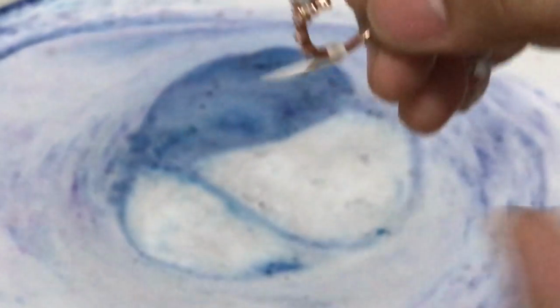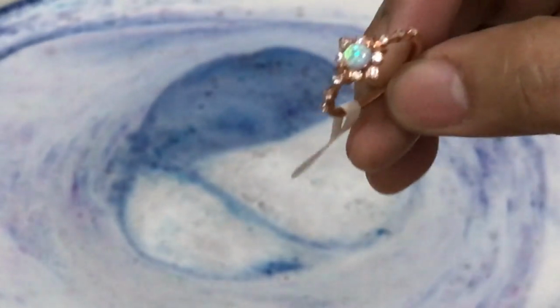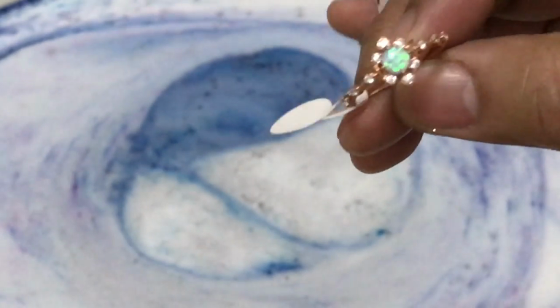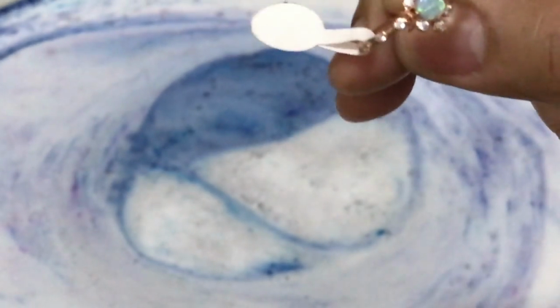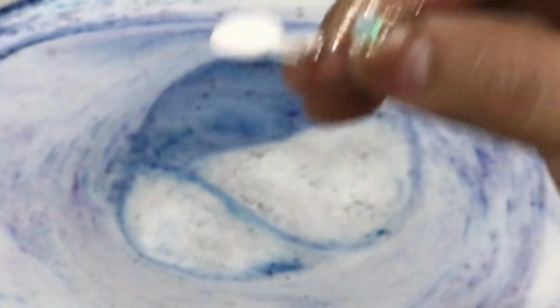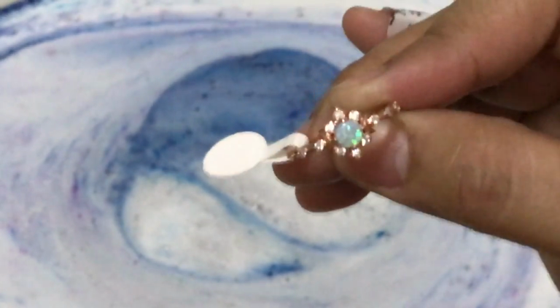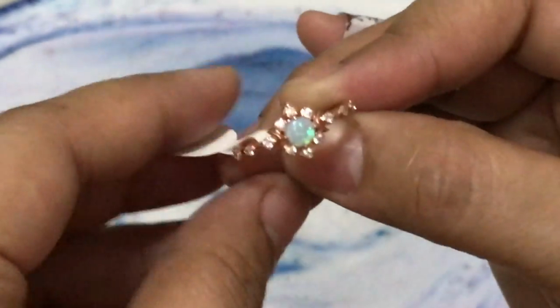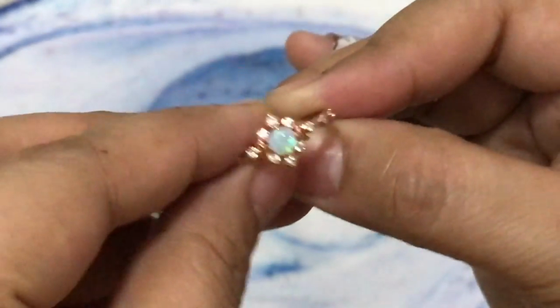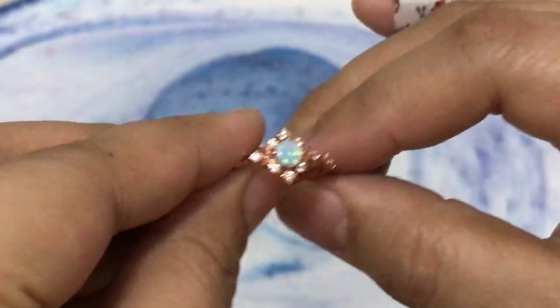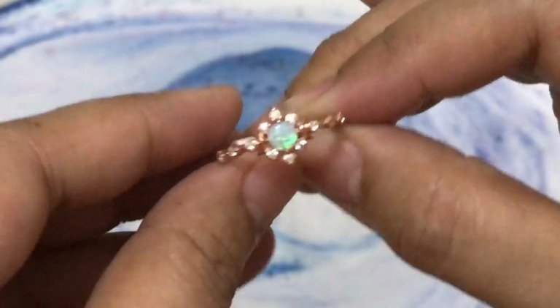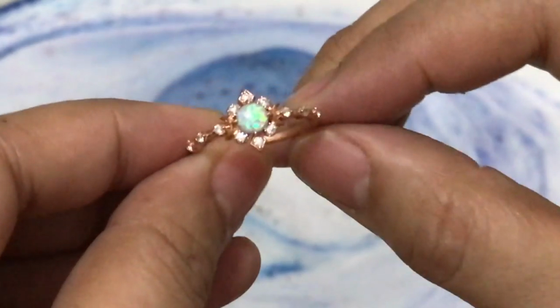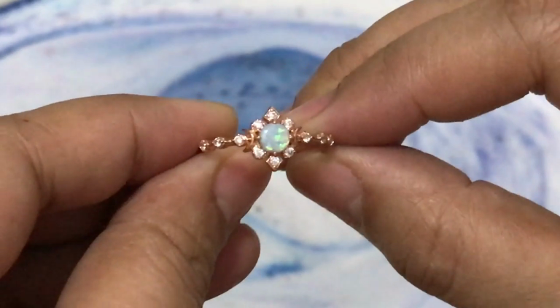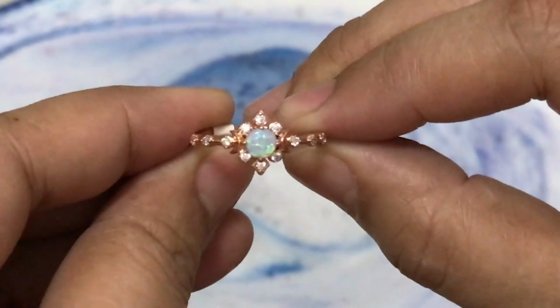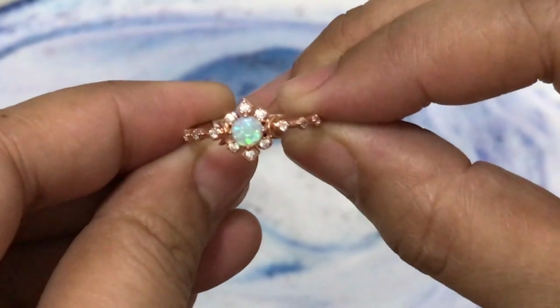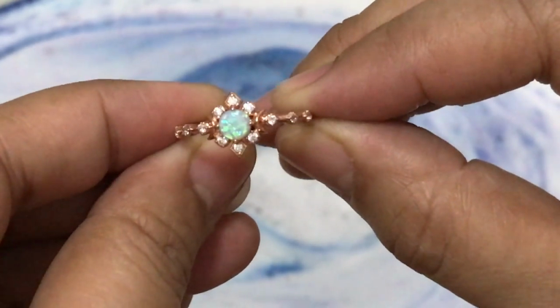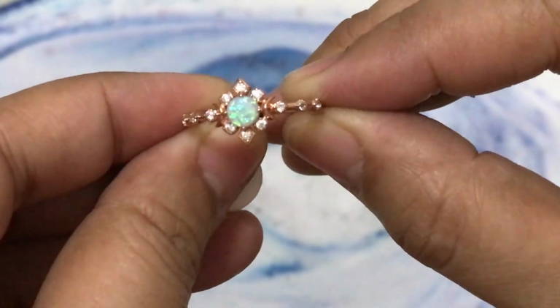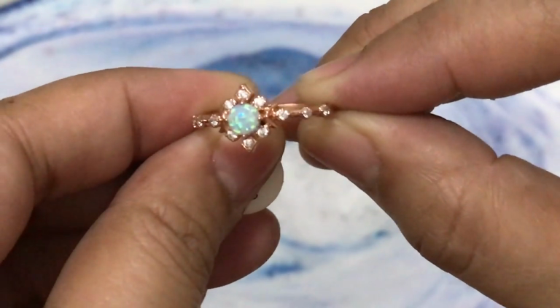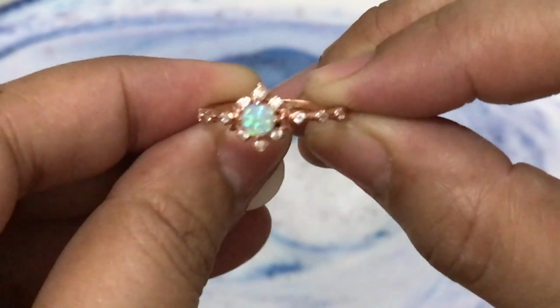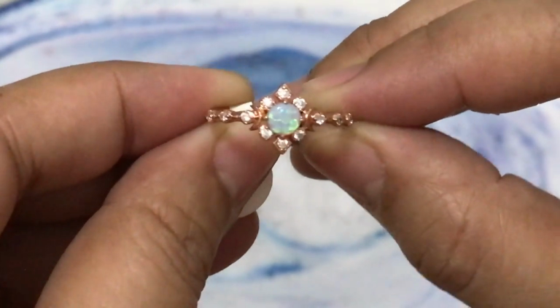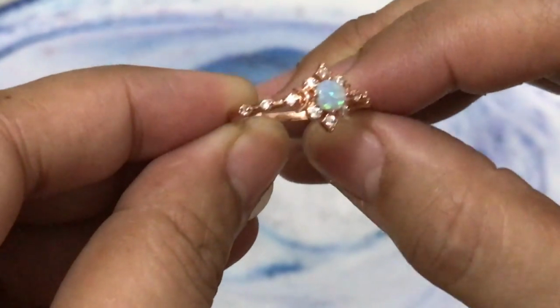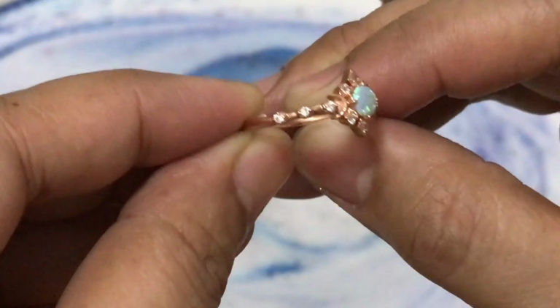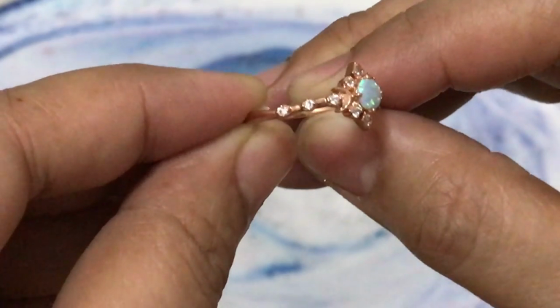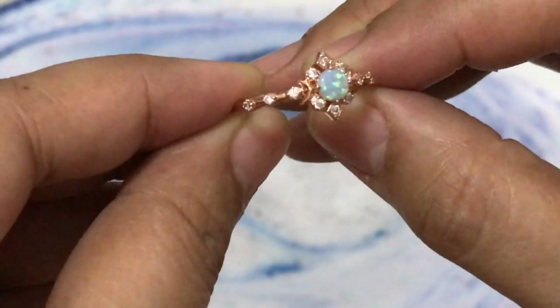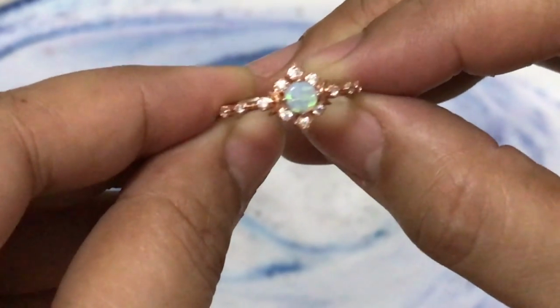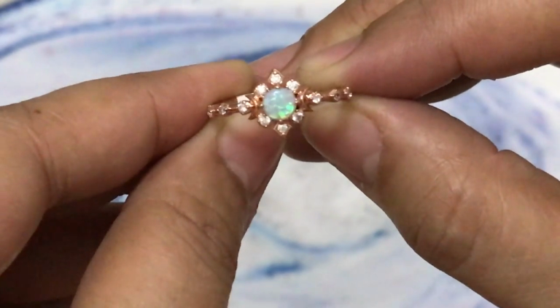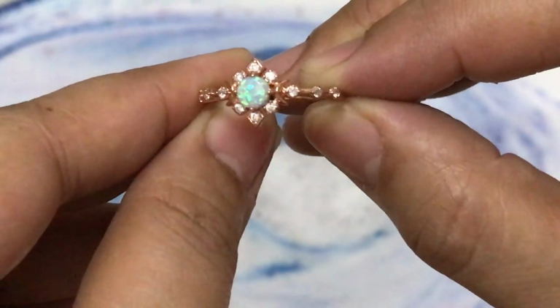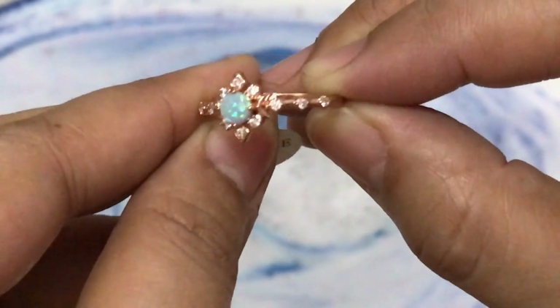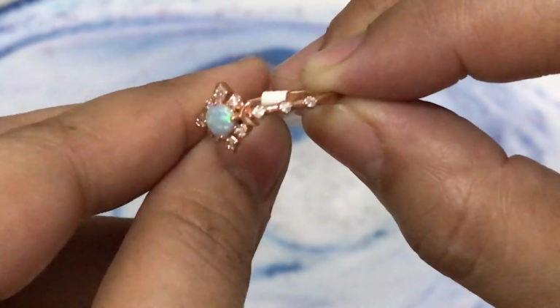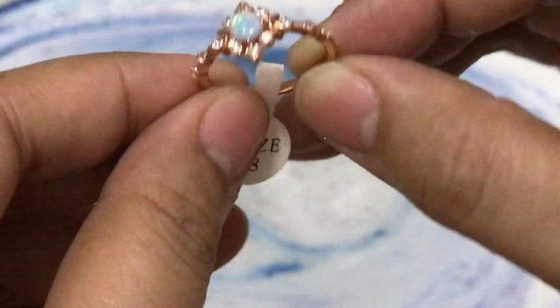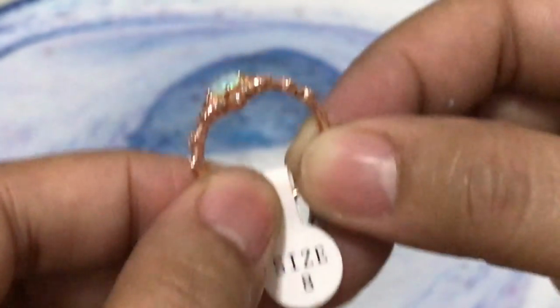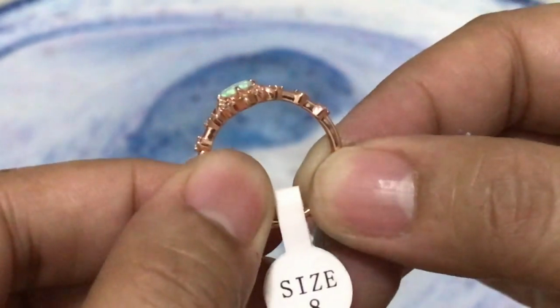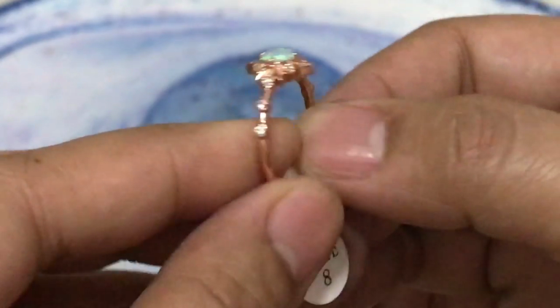Look at that — very nice rose gold setting and an opal-inspired gem. I love it, I really, really love it.